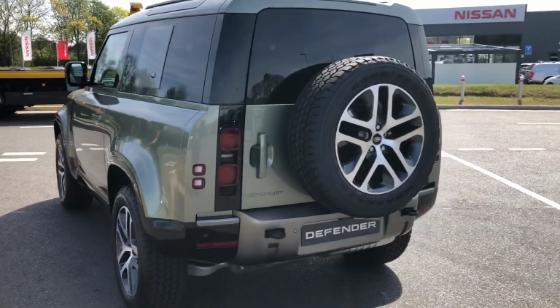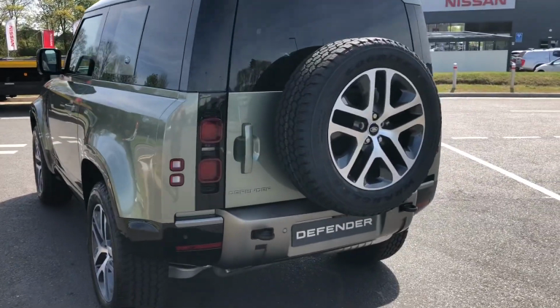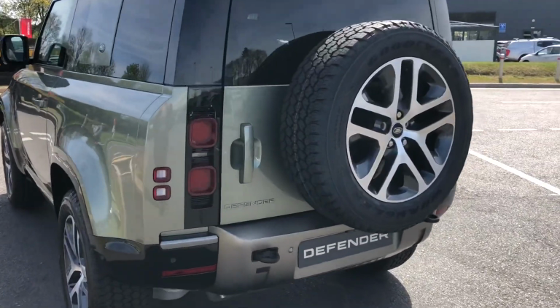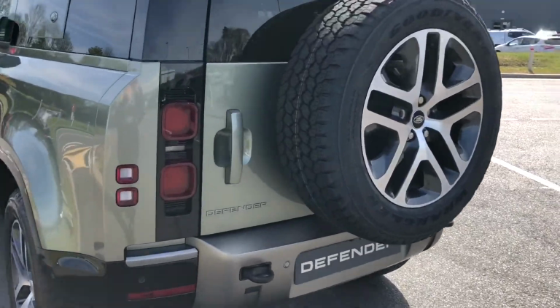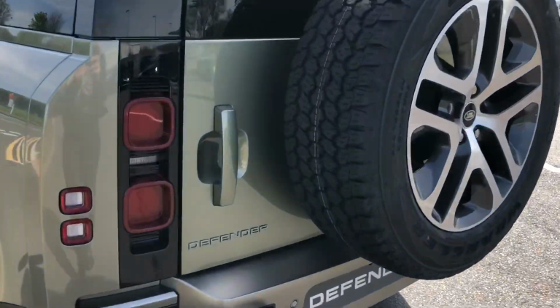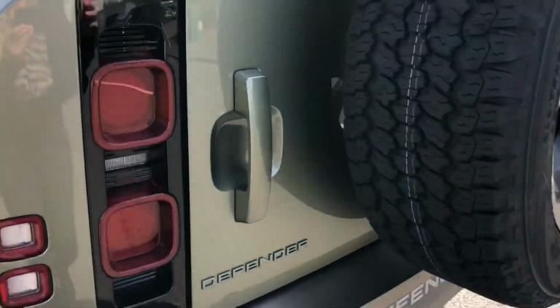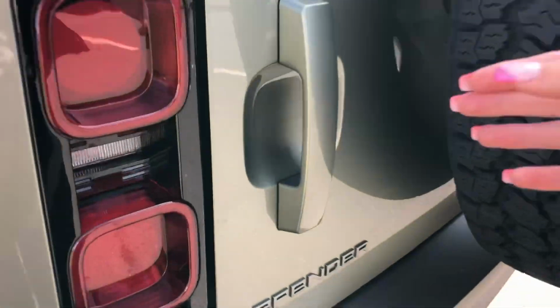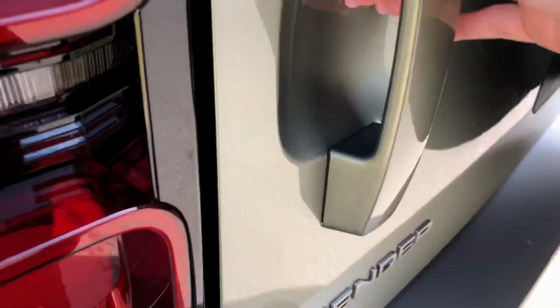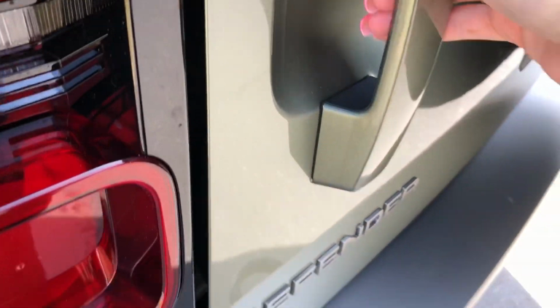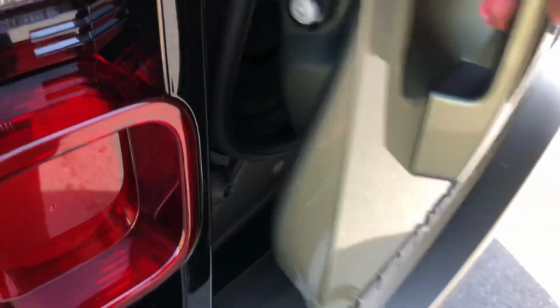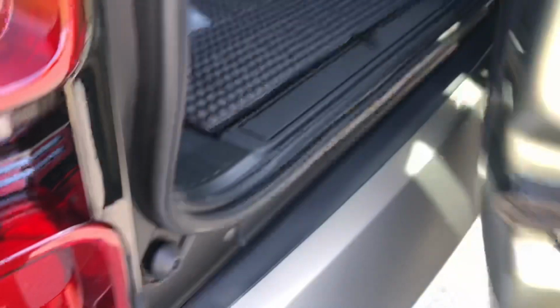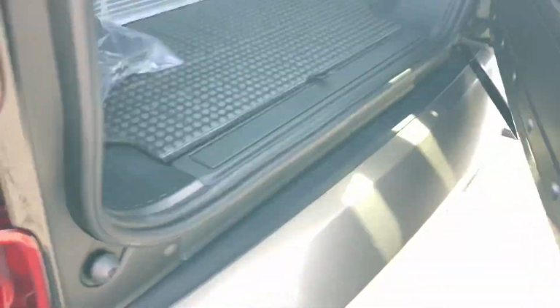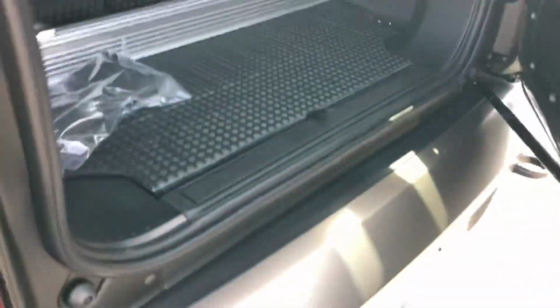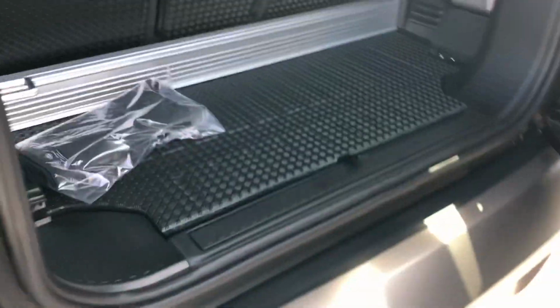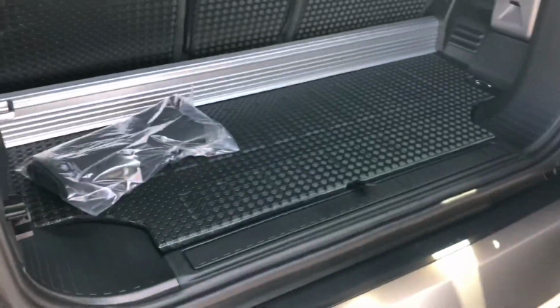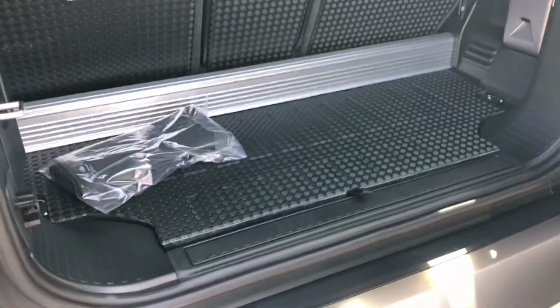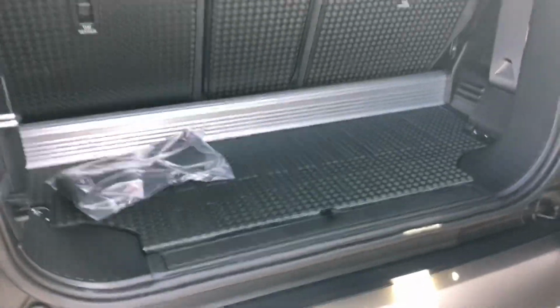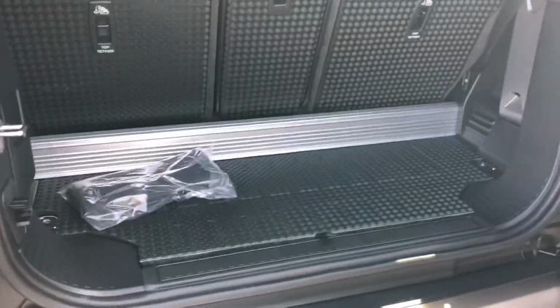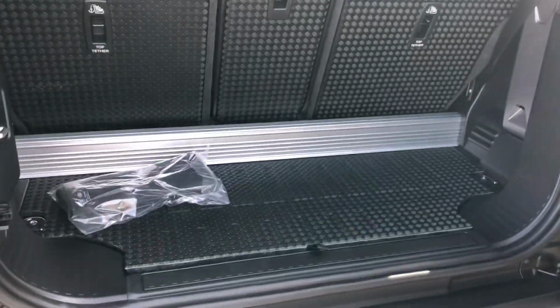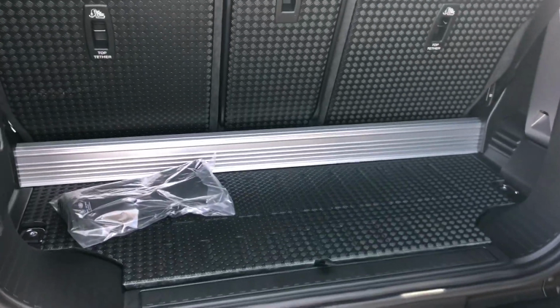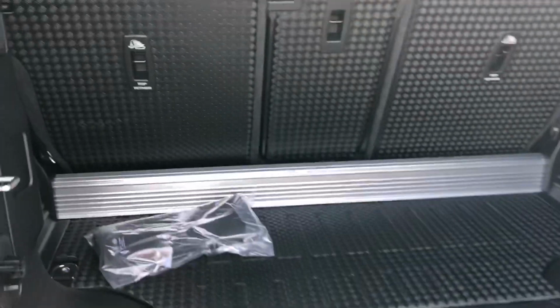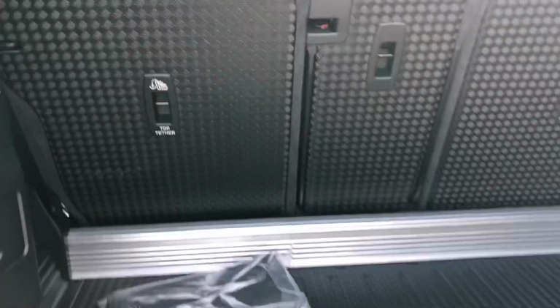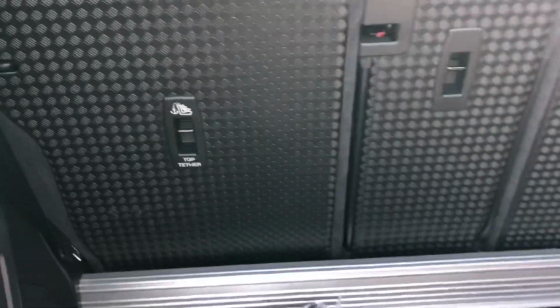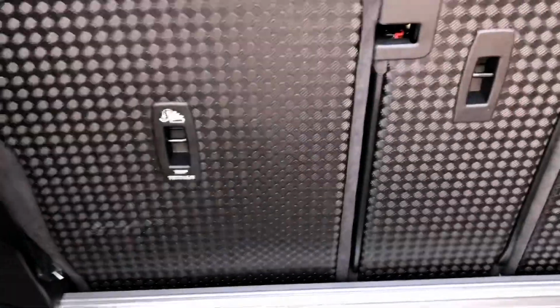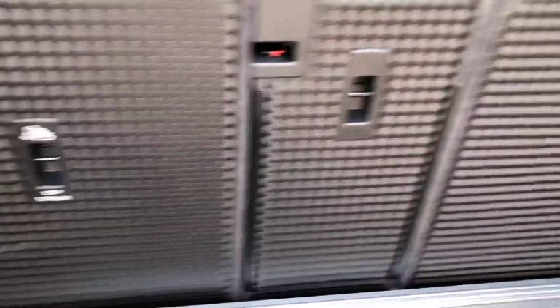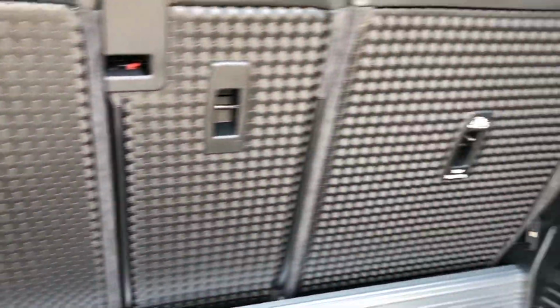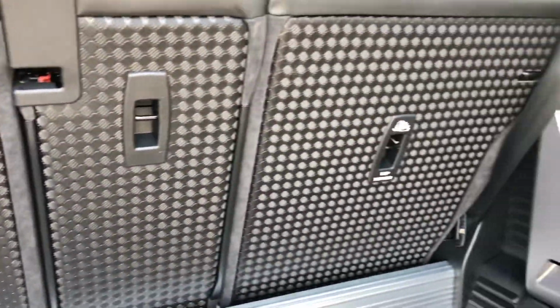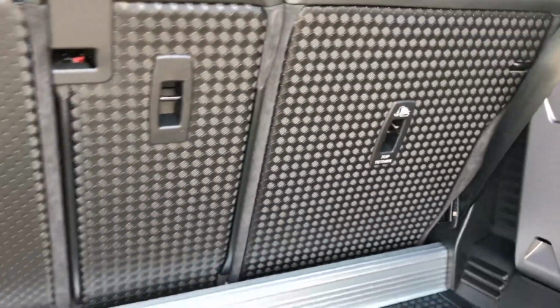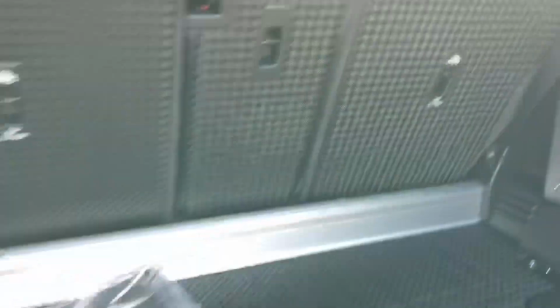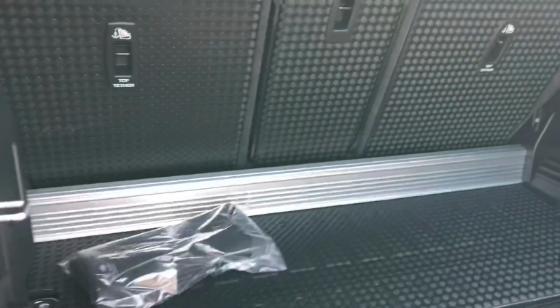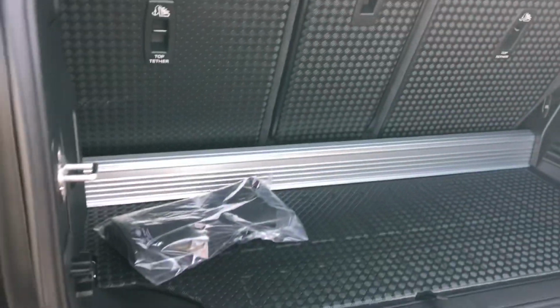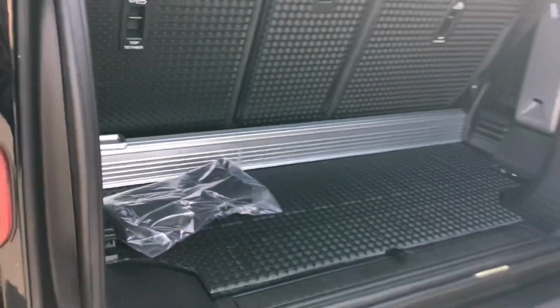Going into the boot, you can see there's not a great deal of room, but you can also put the seats down for extra room, which makes a big difference.